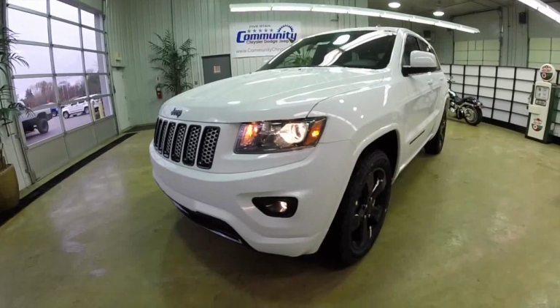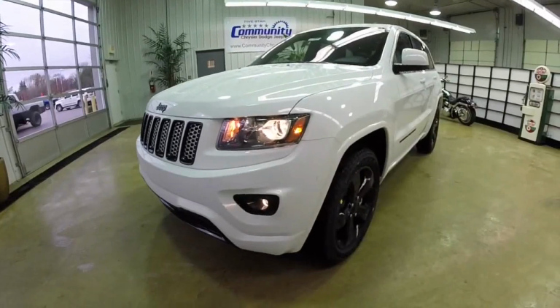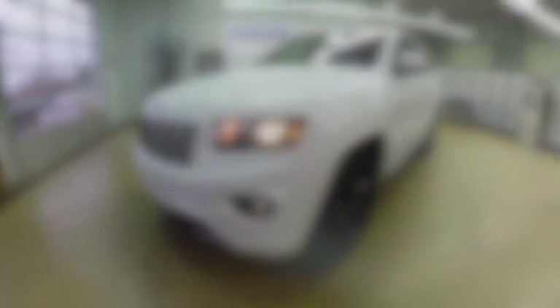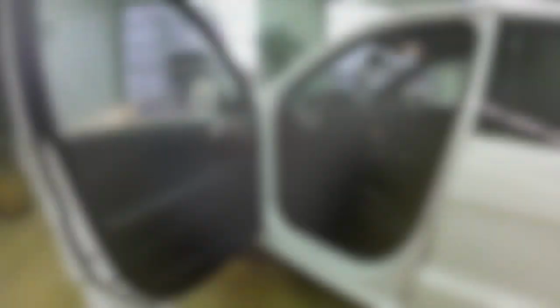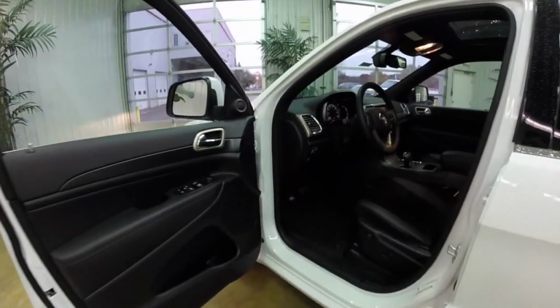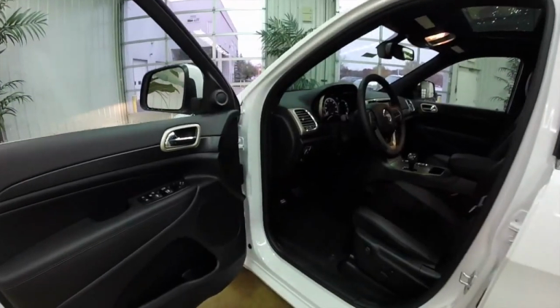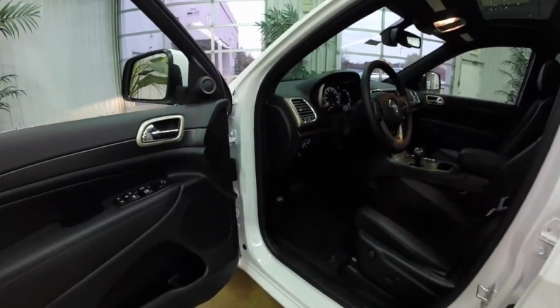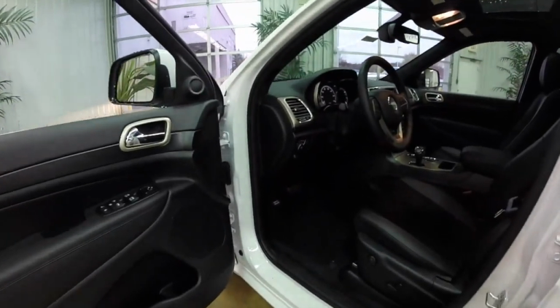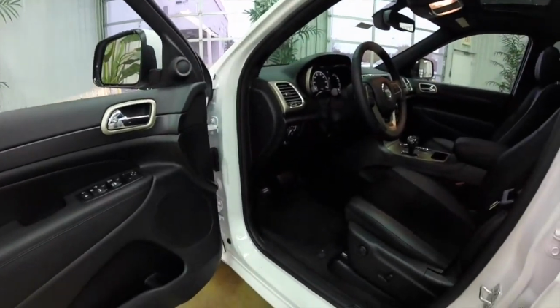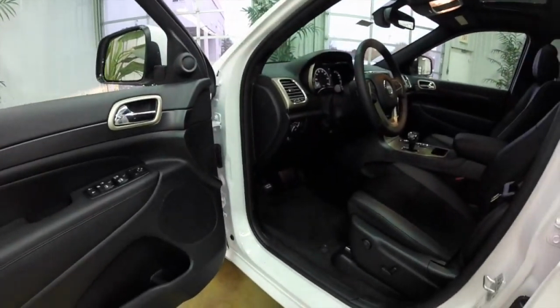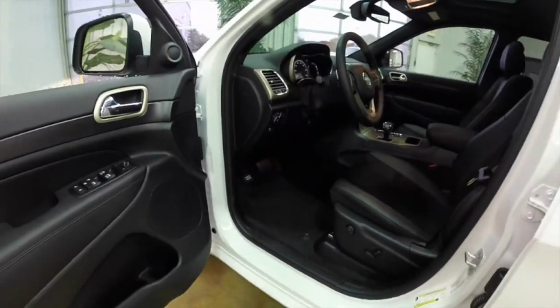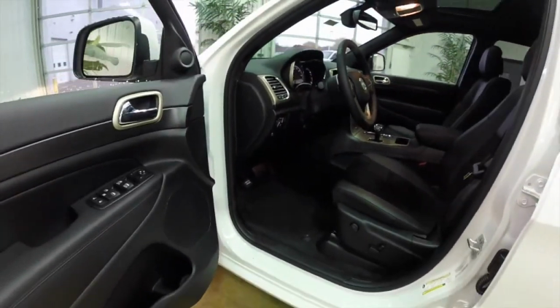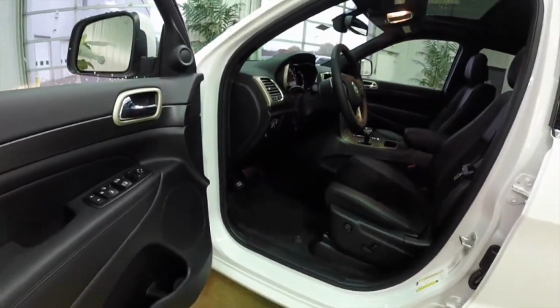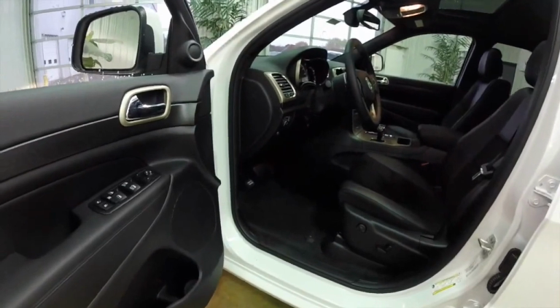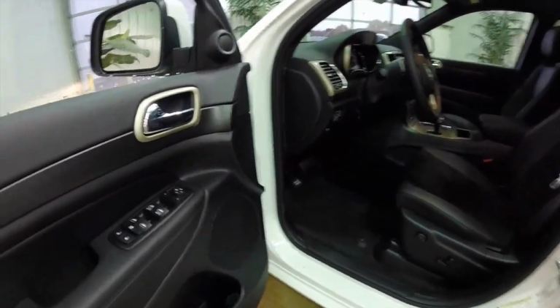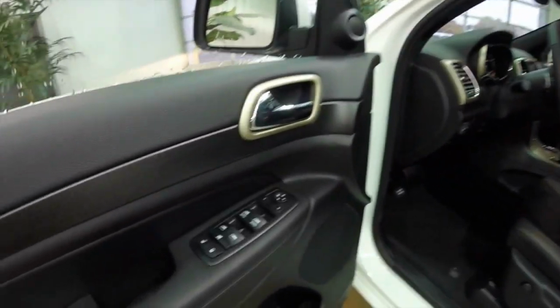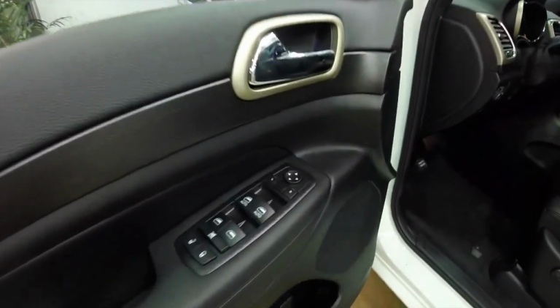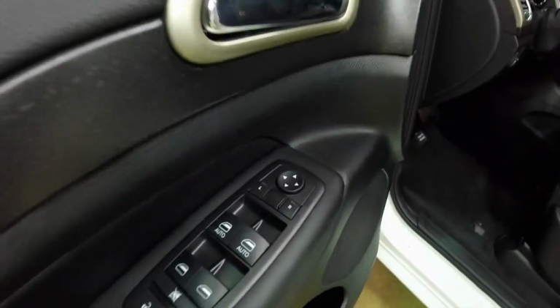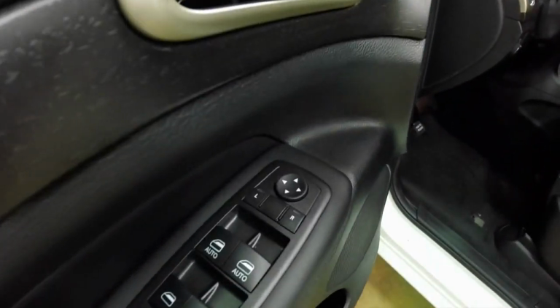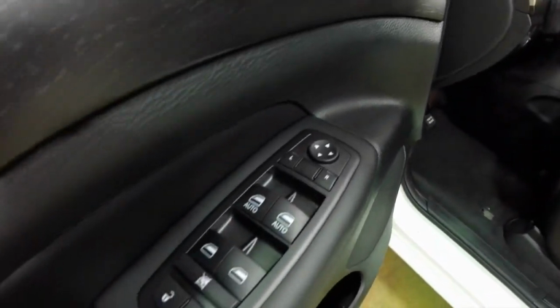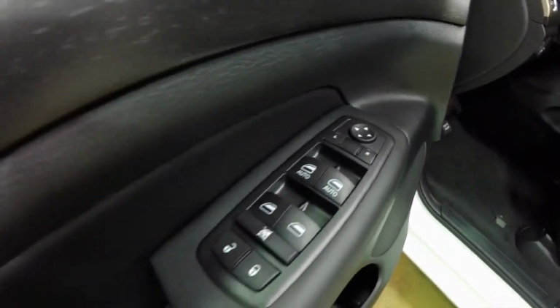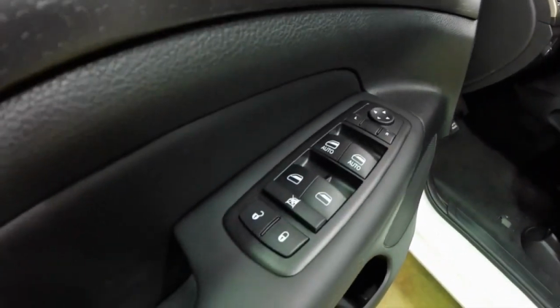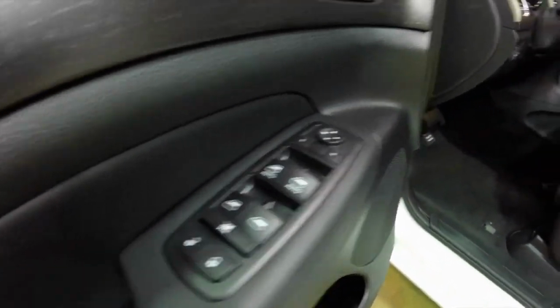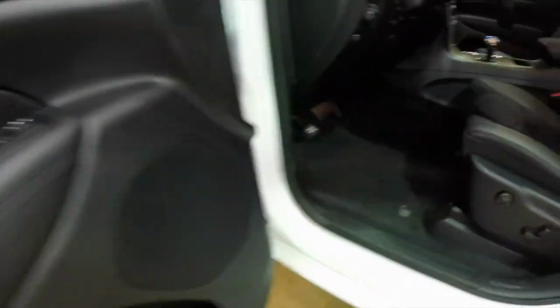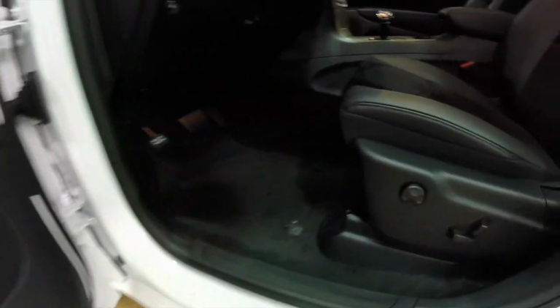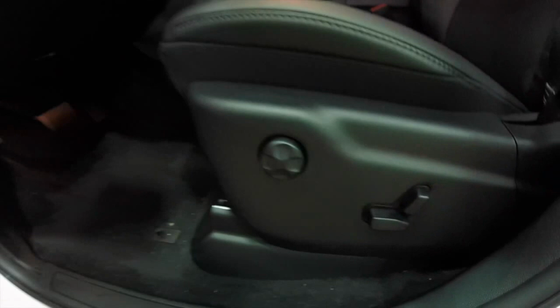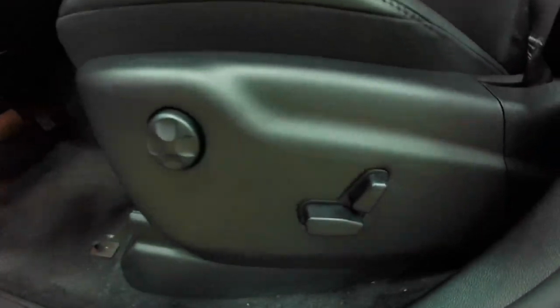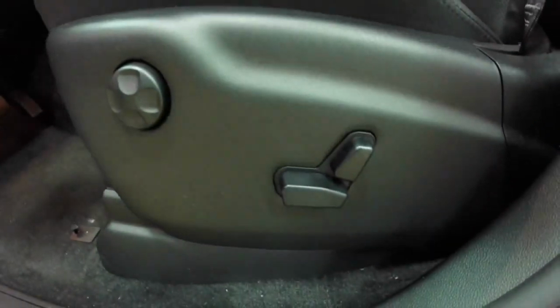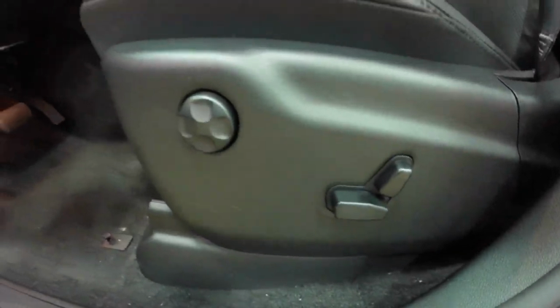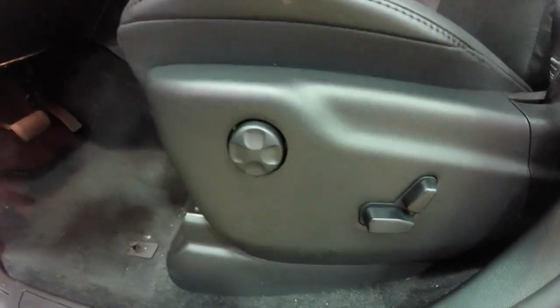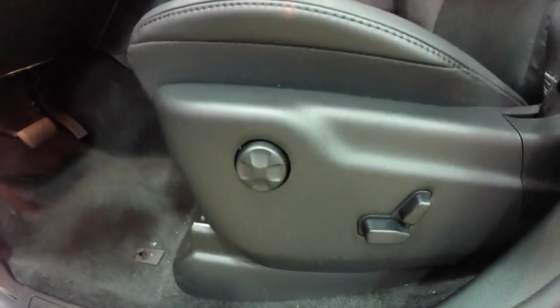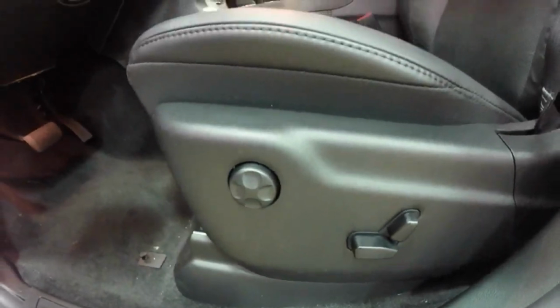We're going to take a look at the interior. This vehicle is equipped with Chrysler's Keyless Enter and Go Smart Key Access System. It does have power heated mirrors, windows and door locks, and an eight-way power driver's seat with four-way adjustable lumbar support.